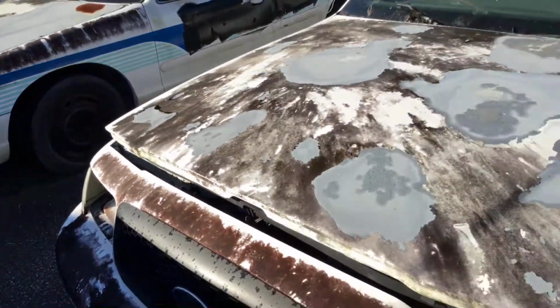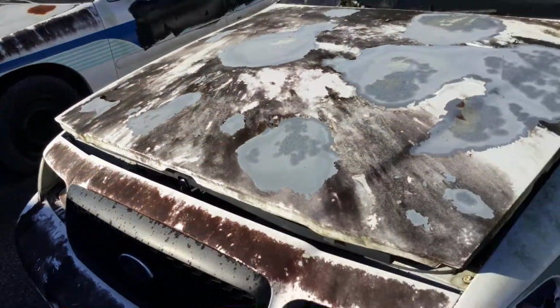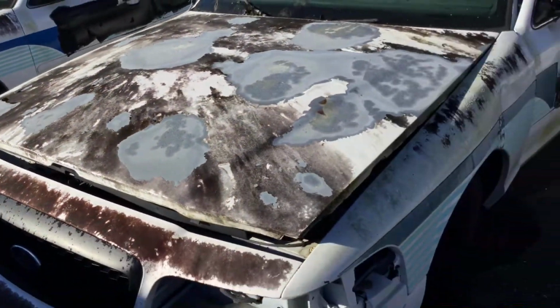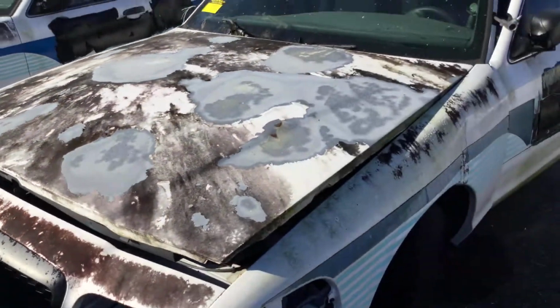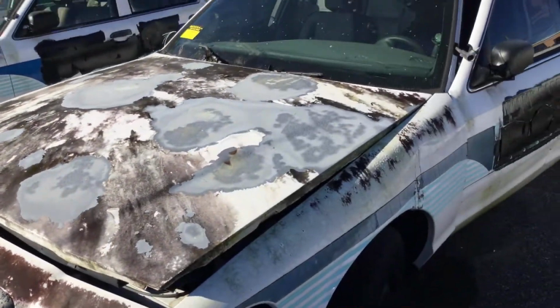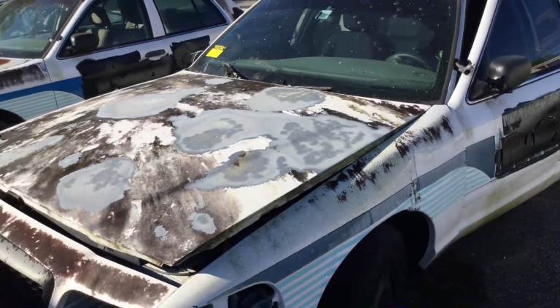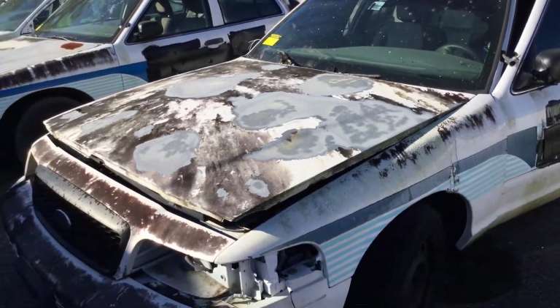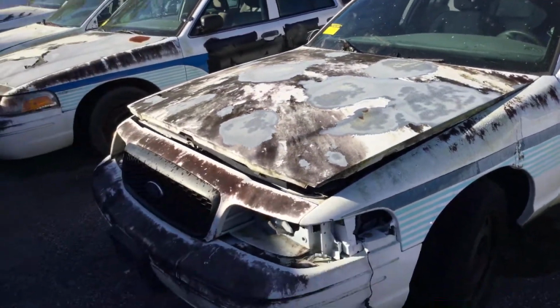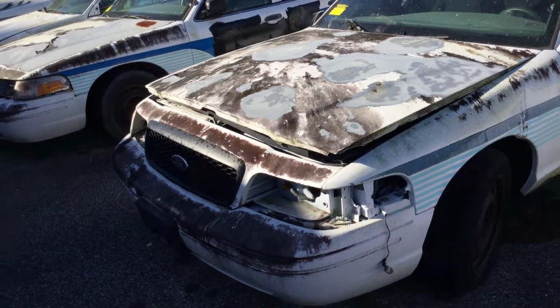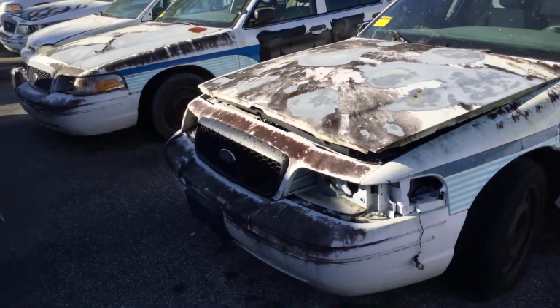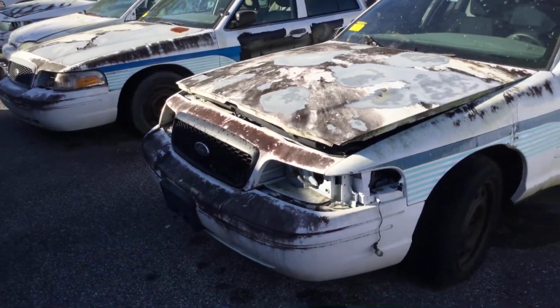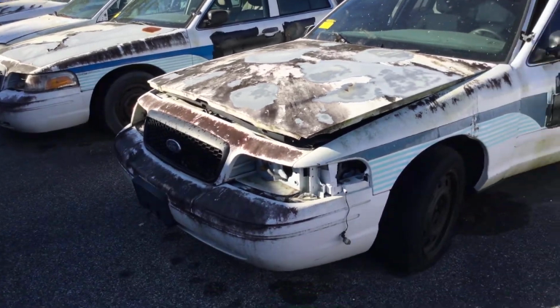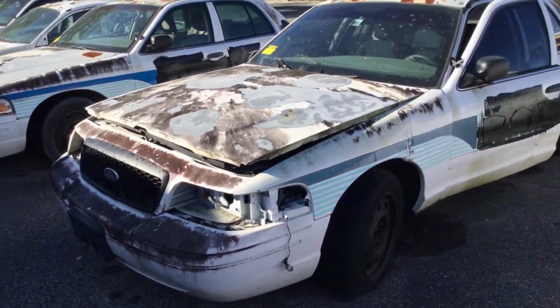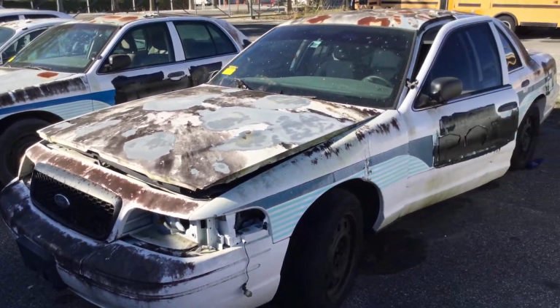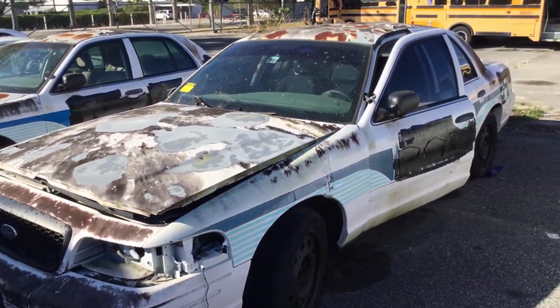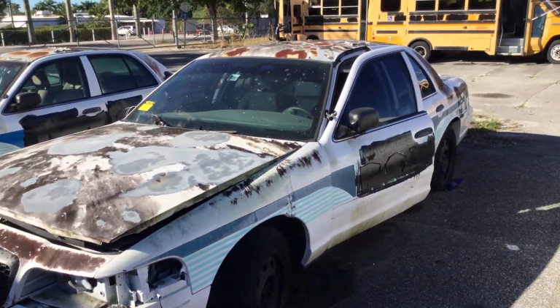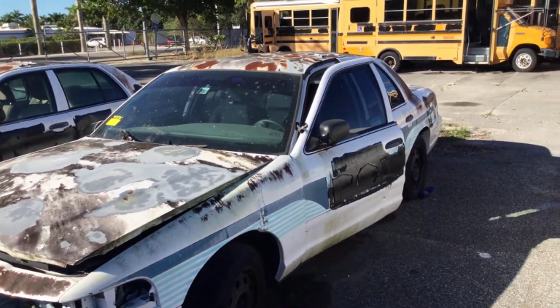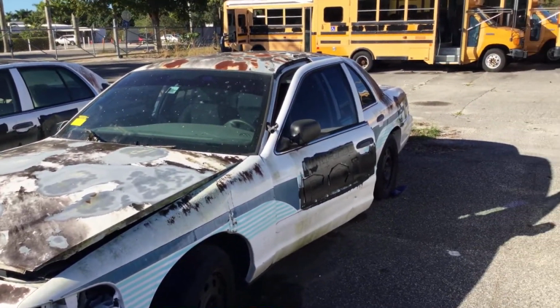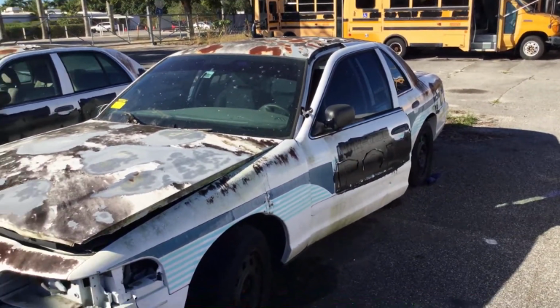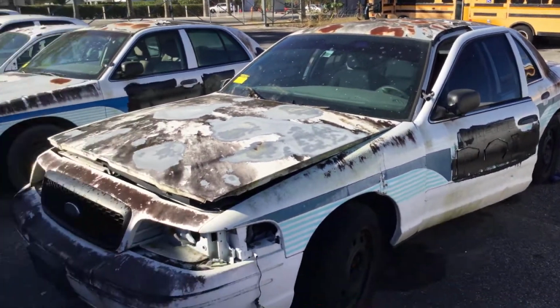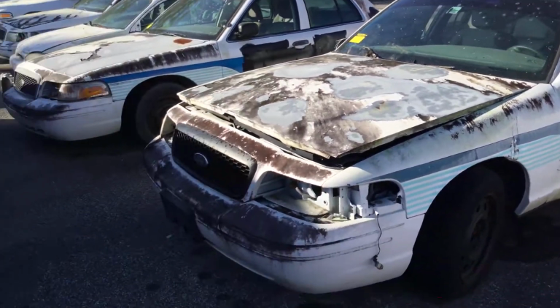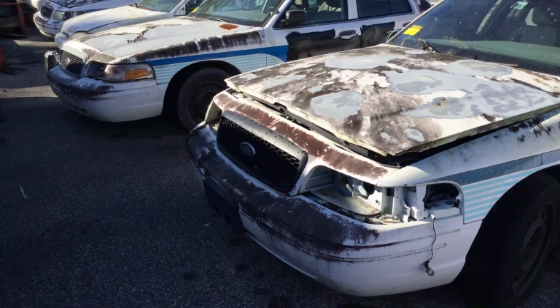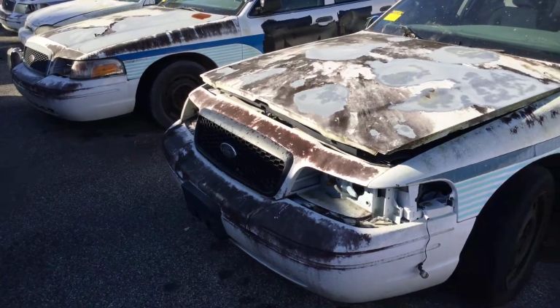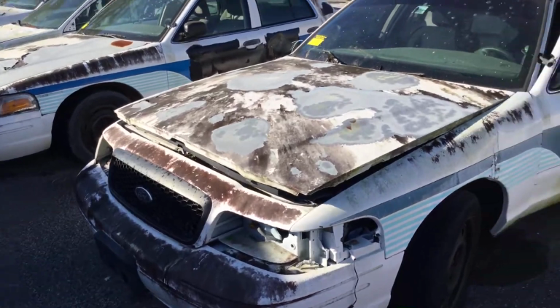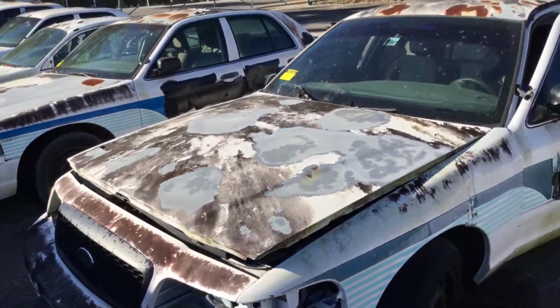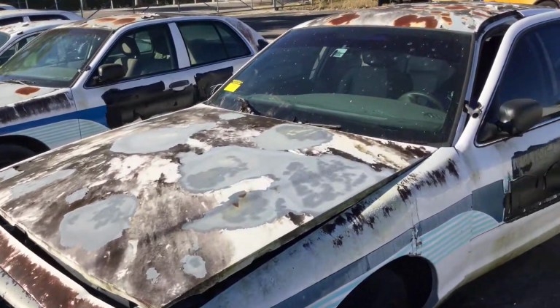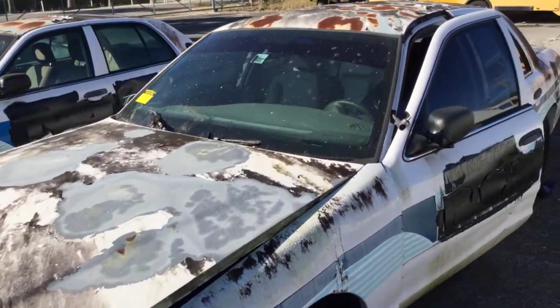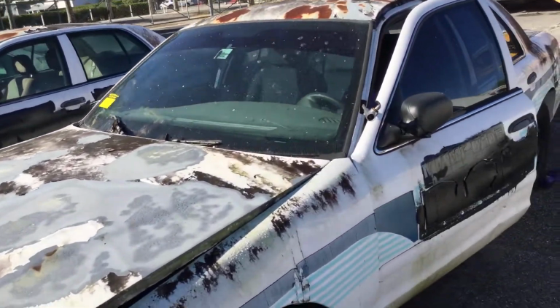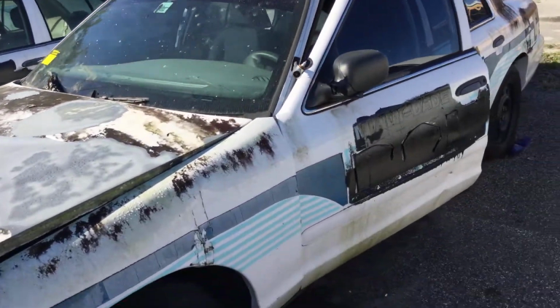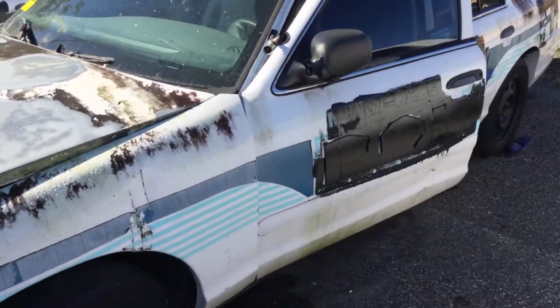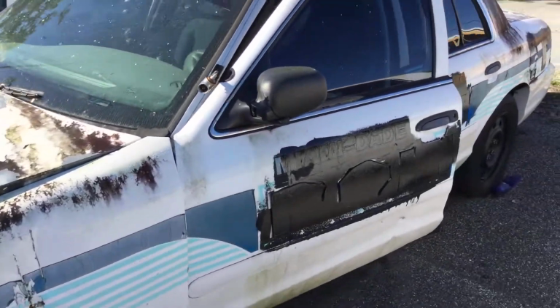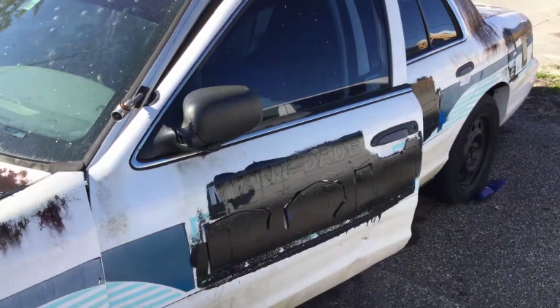The body looks rough. It's got a lot of mold, dents, and scratches. Paint is peeling and it's got surface rust. The driver door is dented.